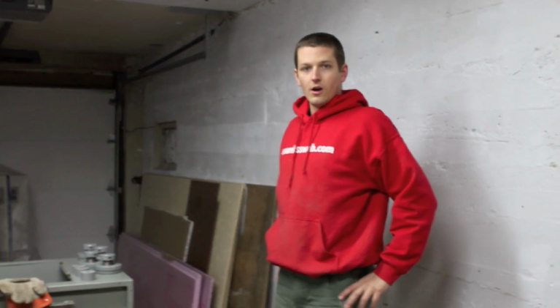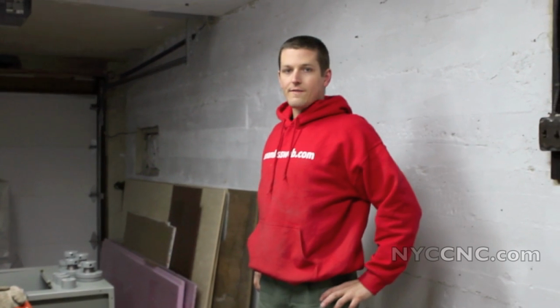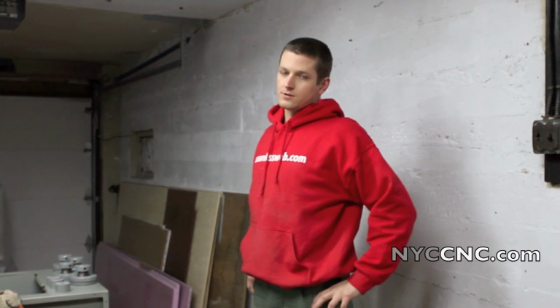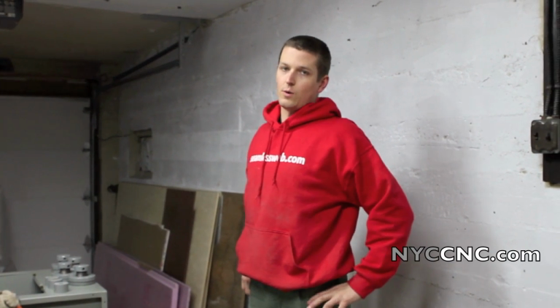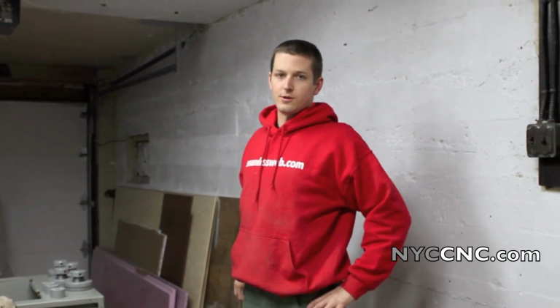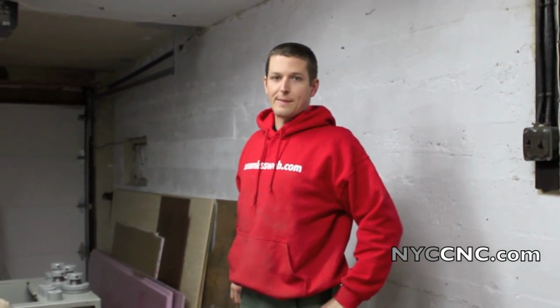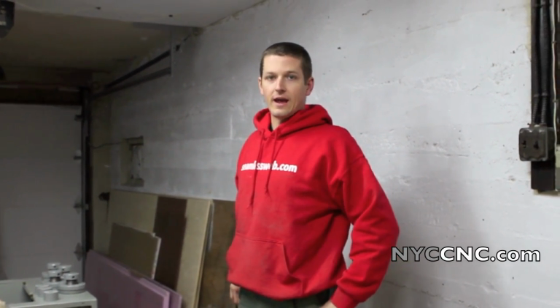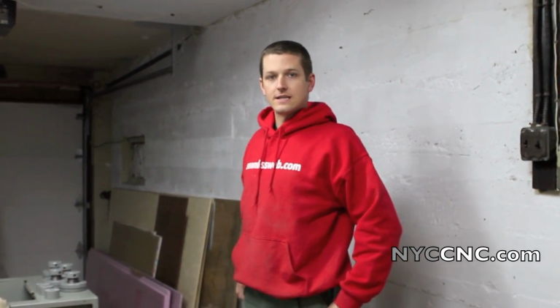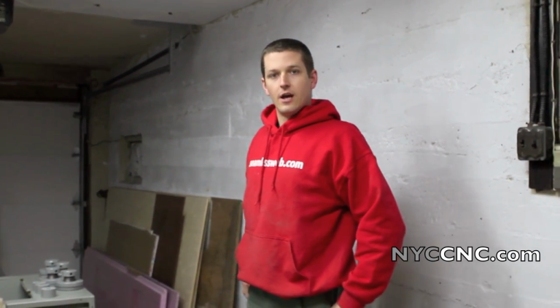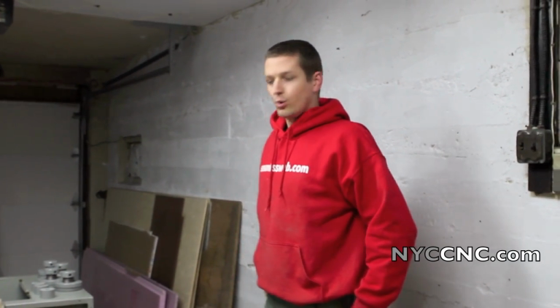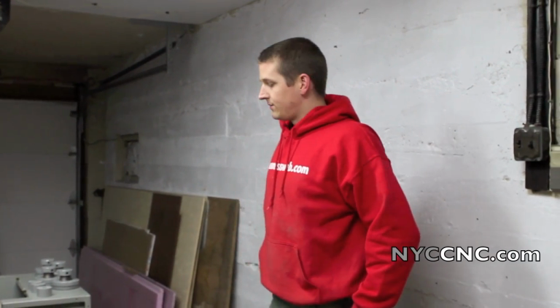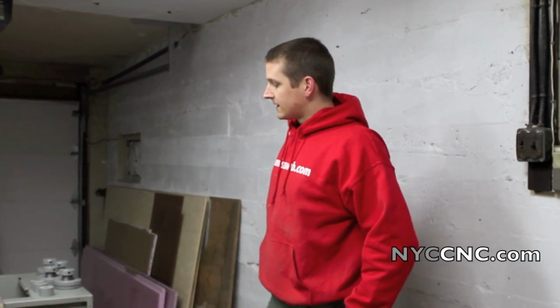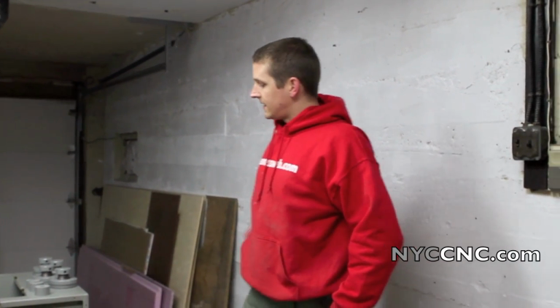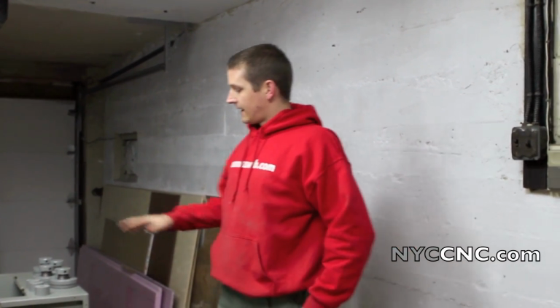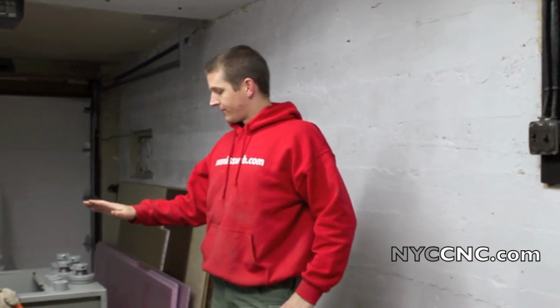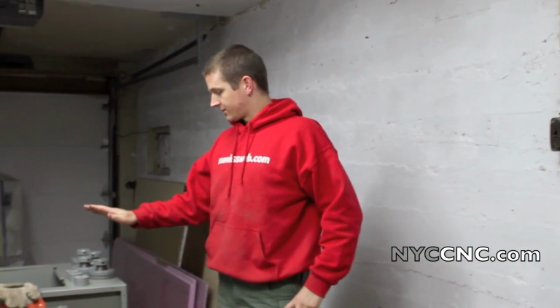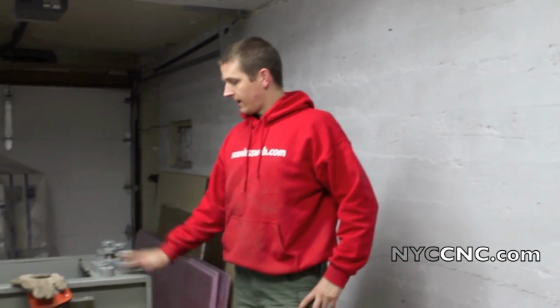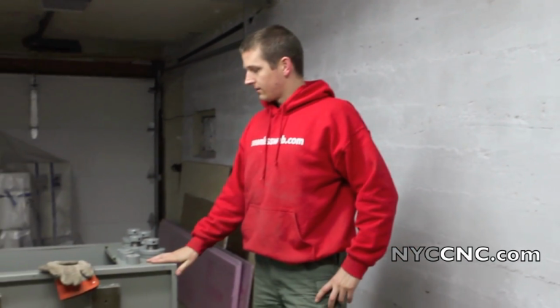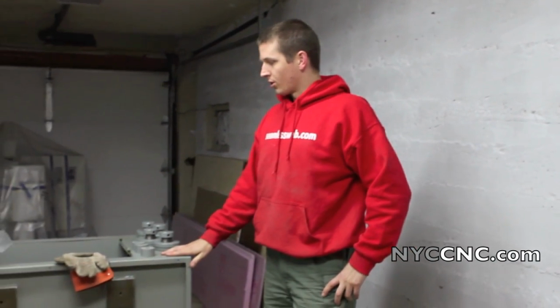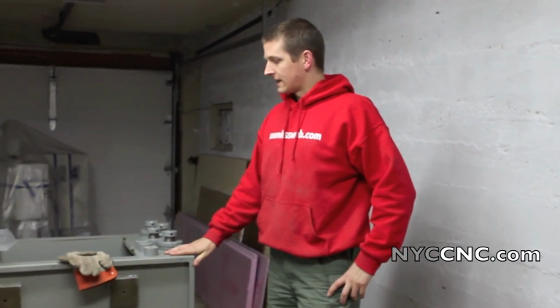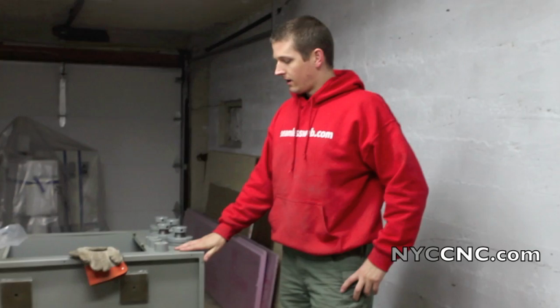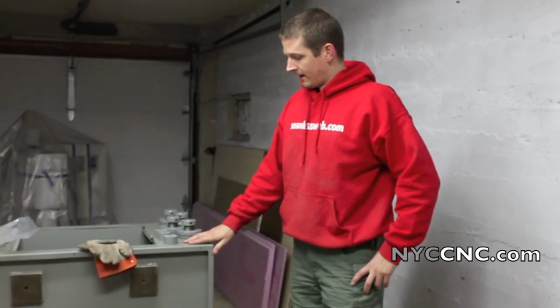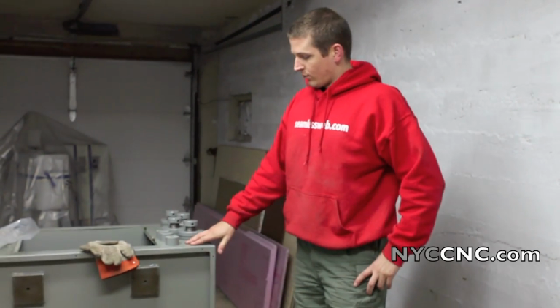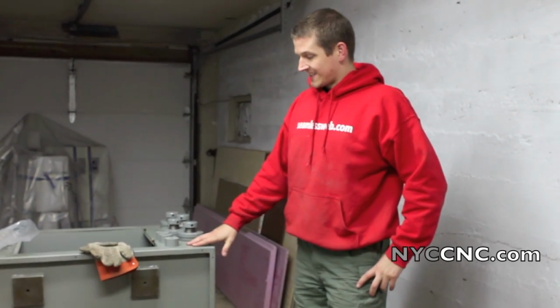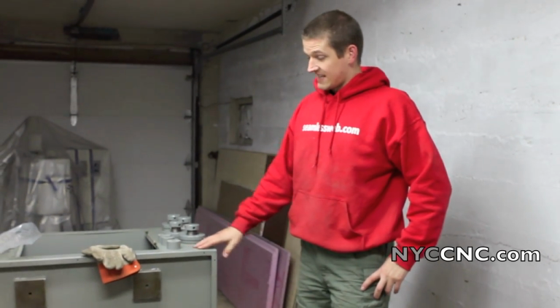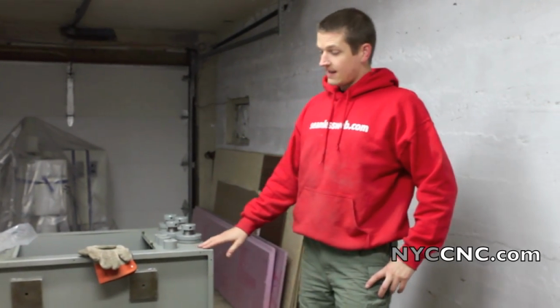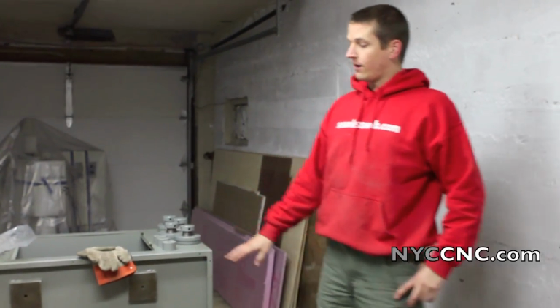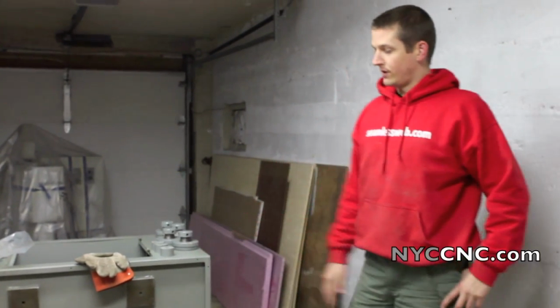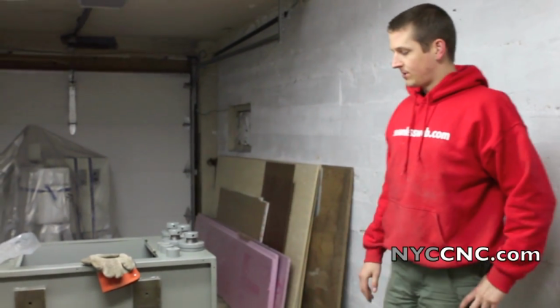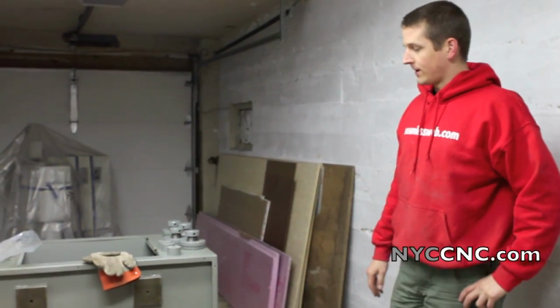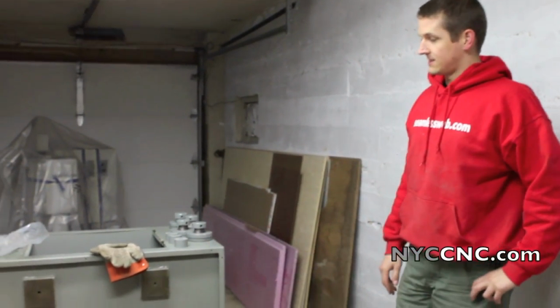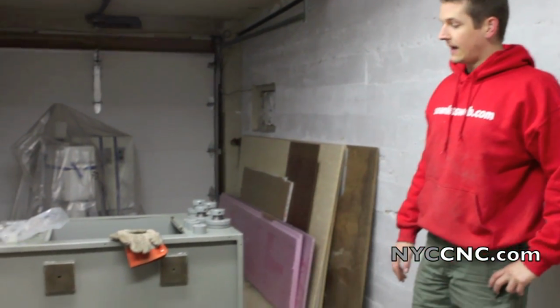Hi folks, welcome to Chapter 8. We've got the first crate broken down. We've got the stand out and we tipped it up on its side.